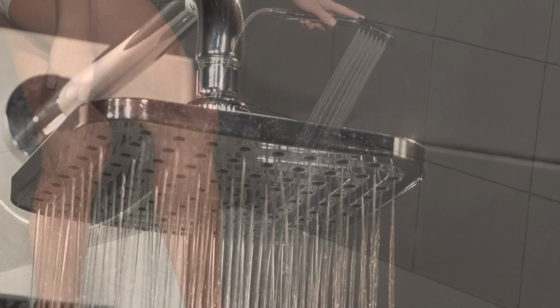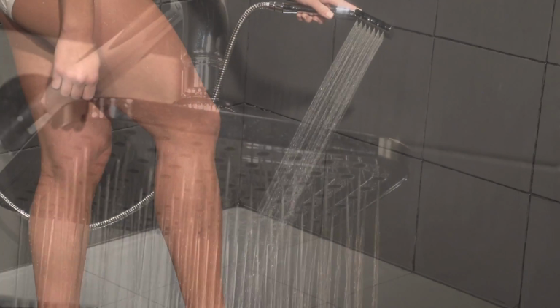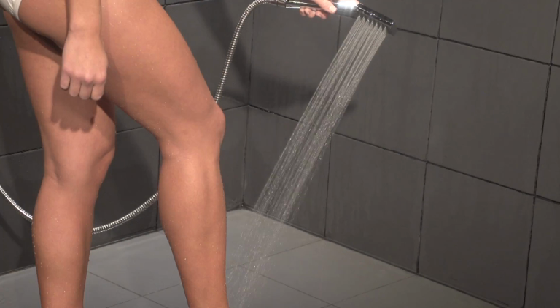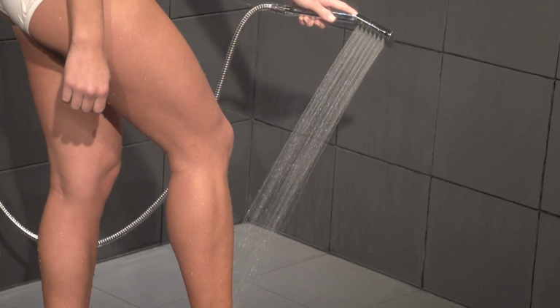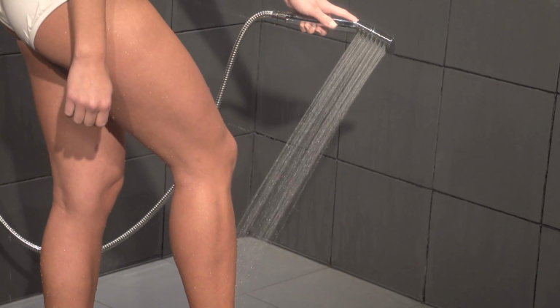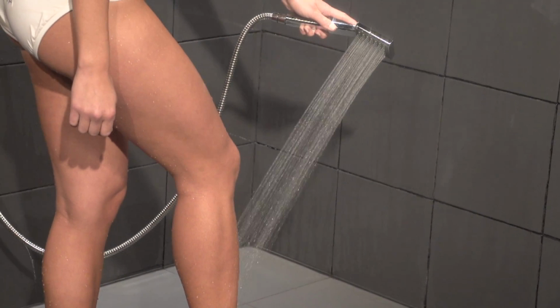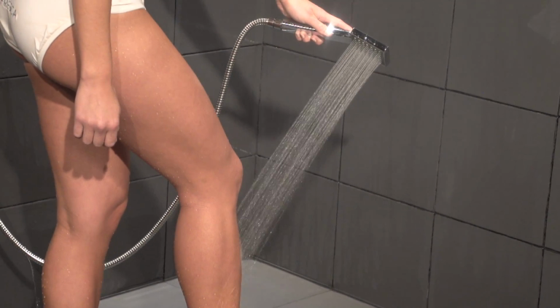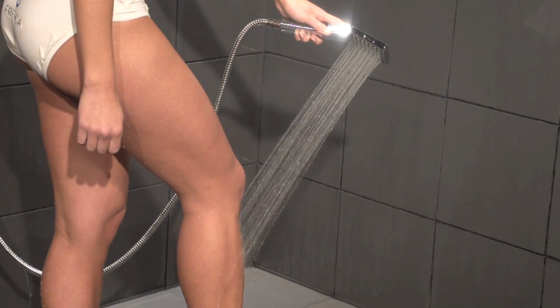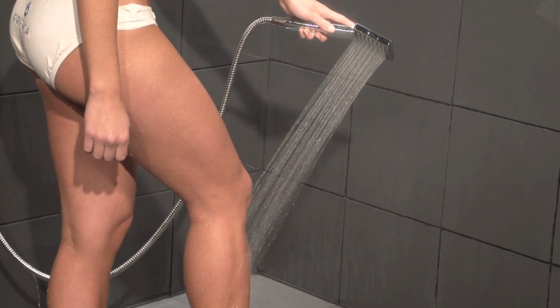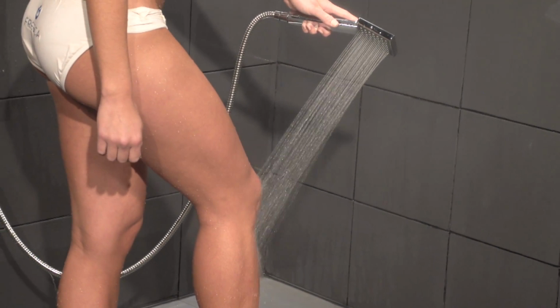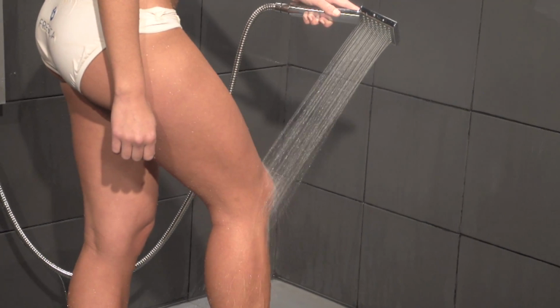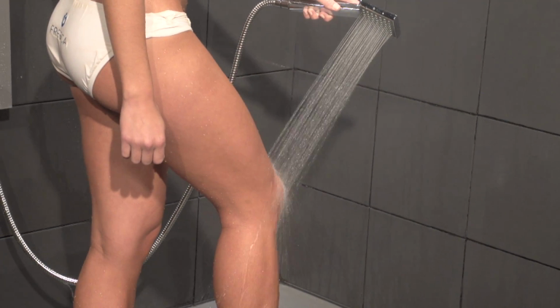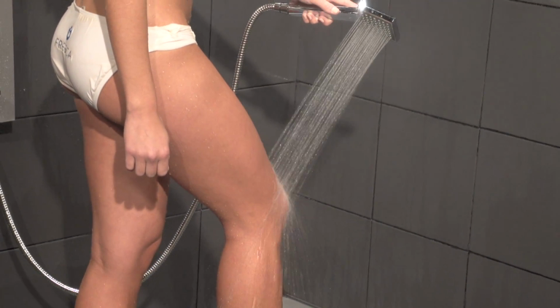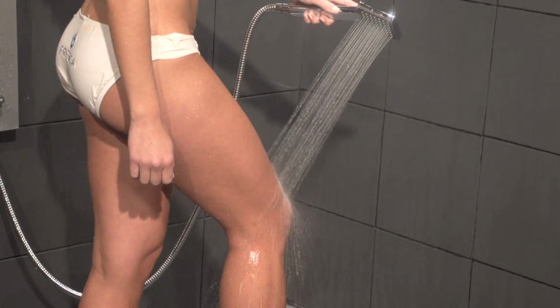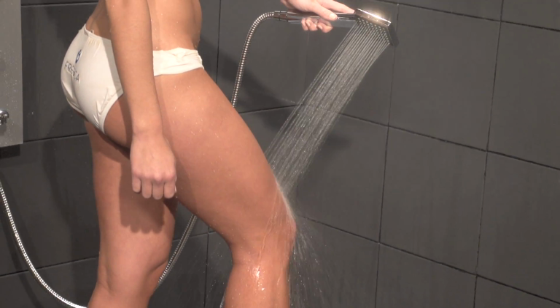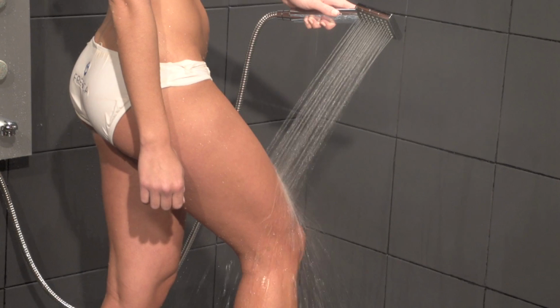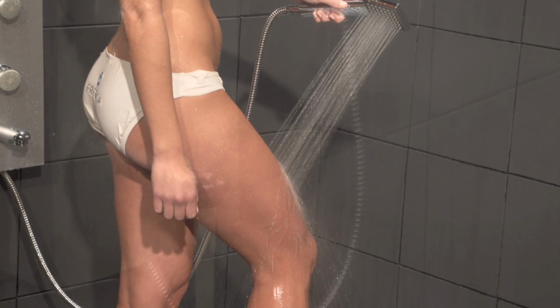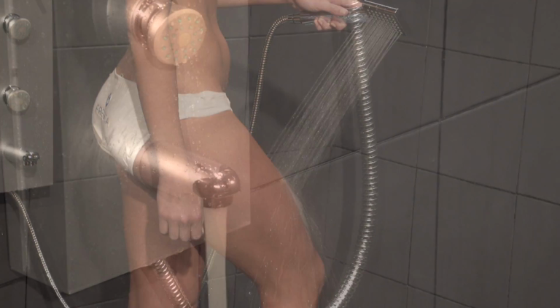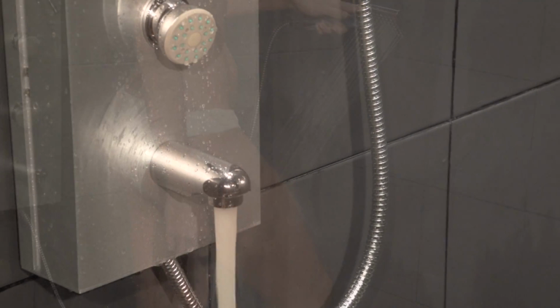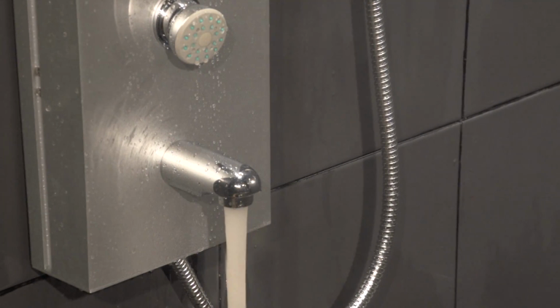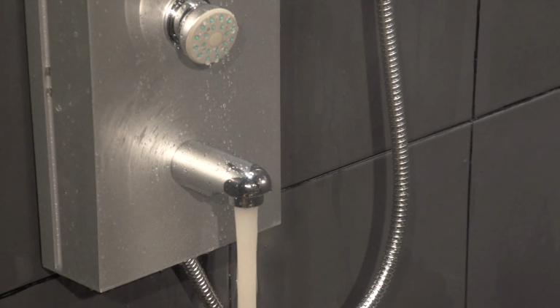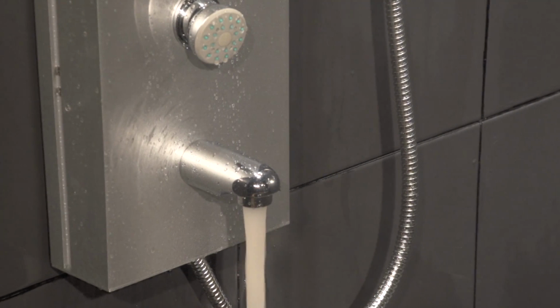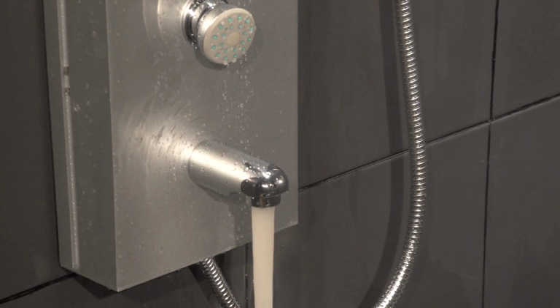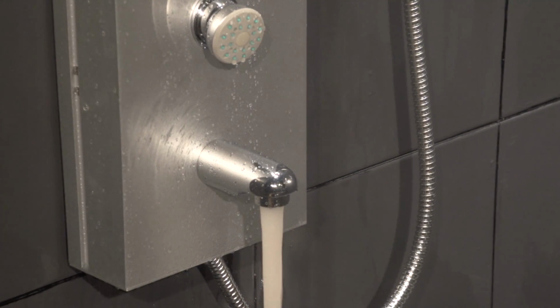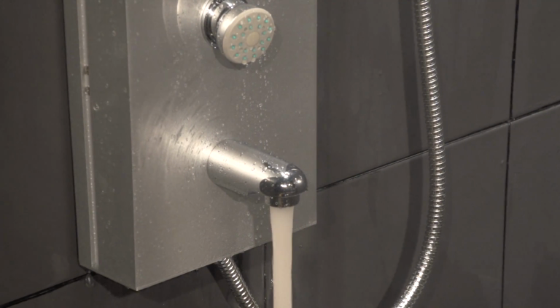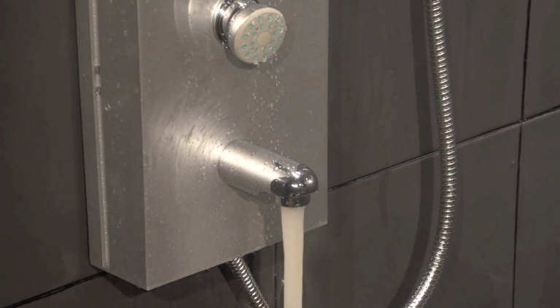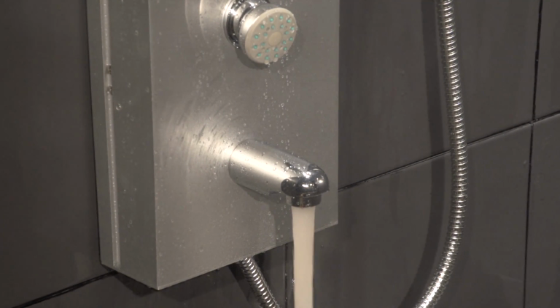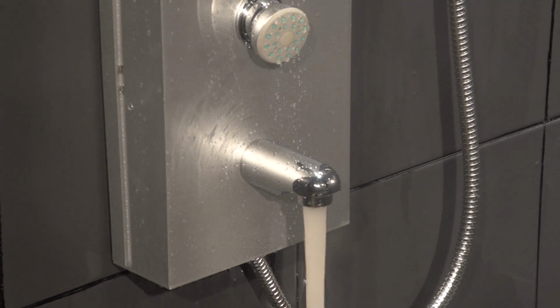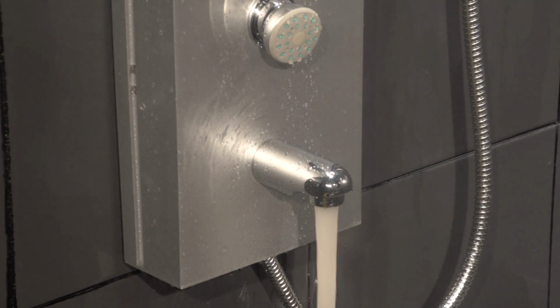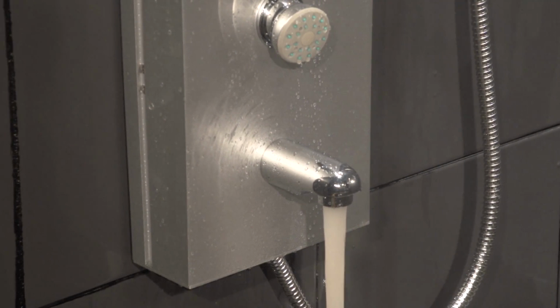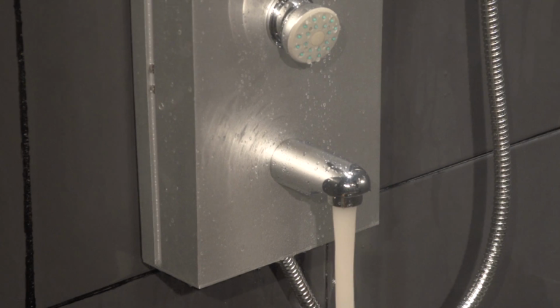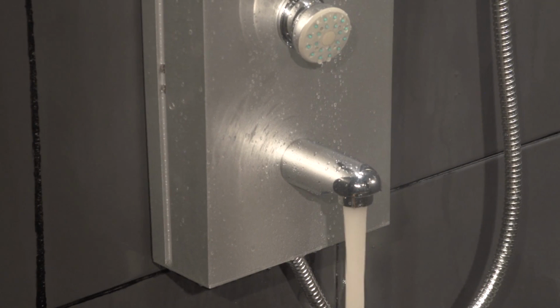Gain an all-over clean feeling with the handheld showerhead that is perfect for those hard-to-reach places. And not in the mood for a shower? The tub-filling water spout will have you soaking in no time.